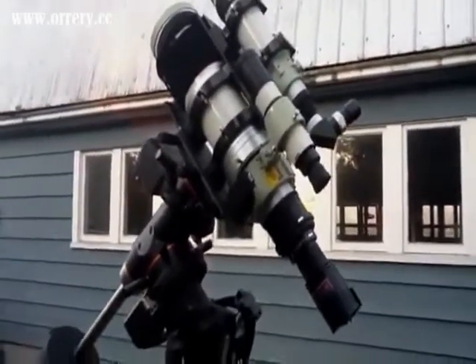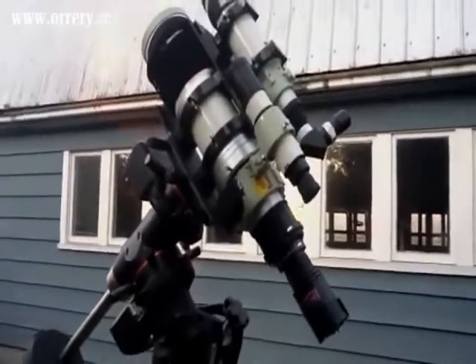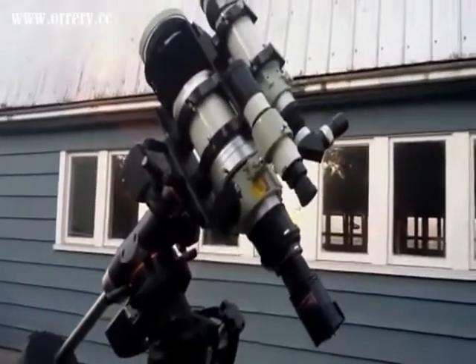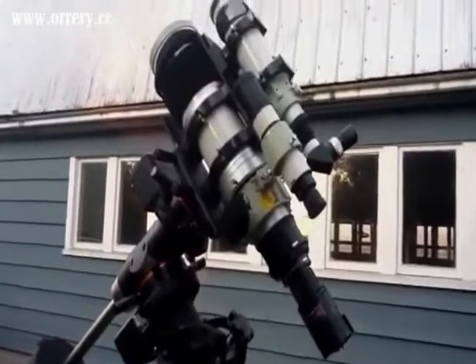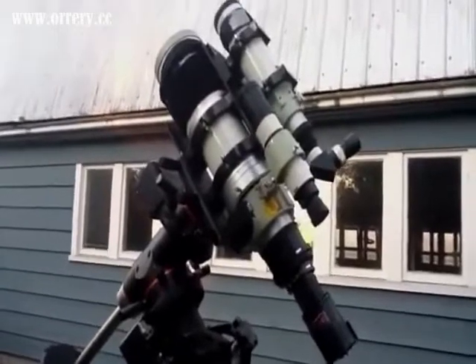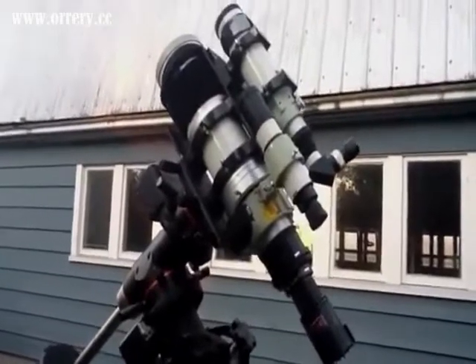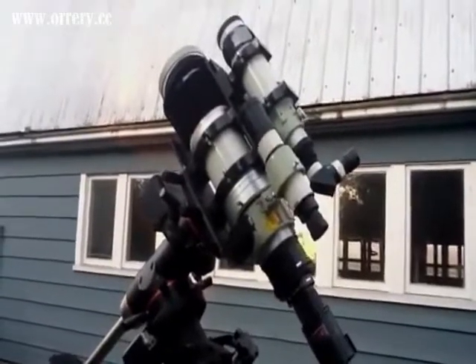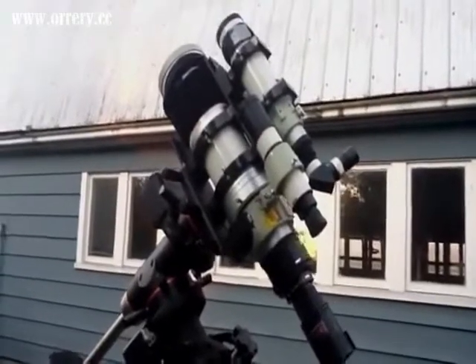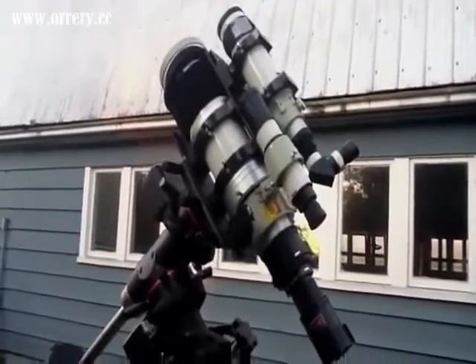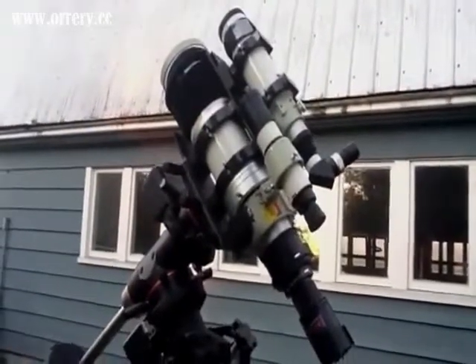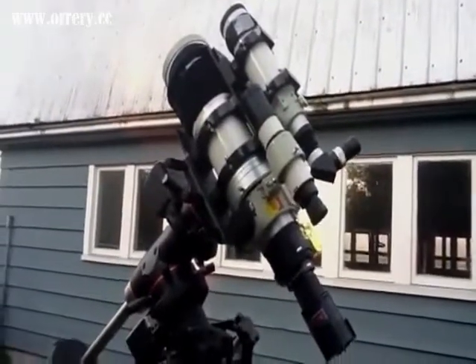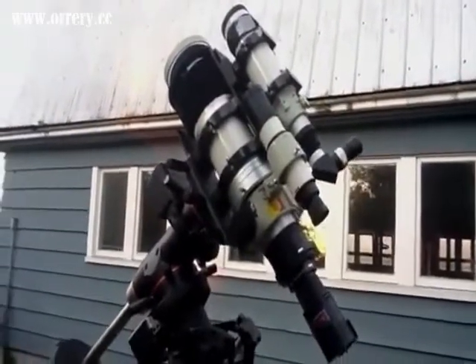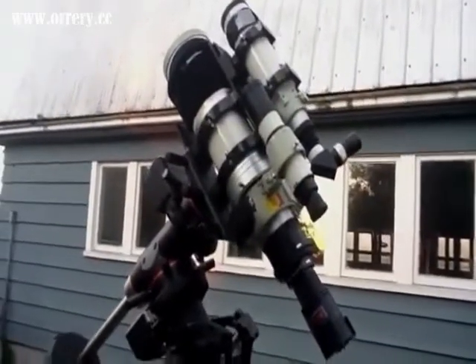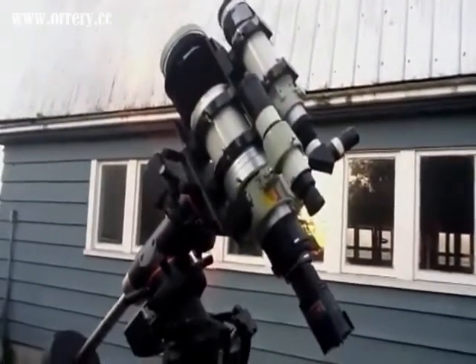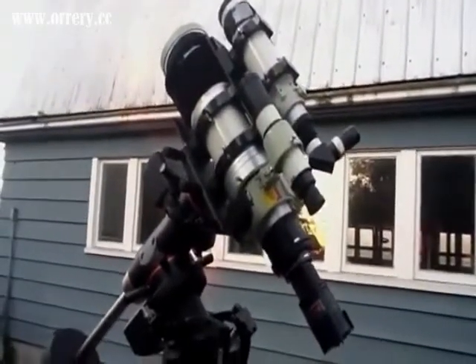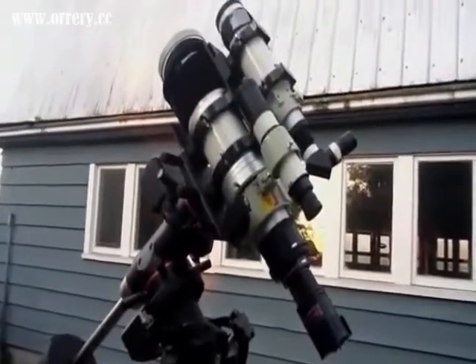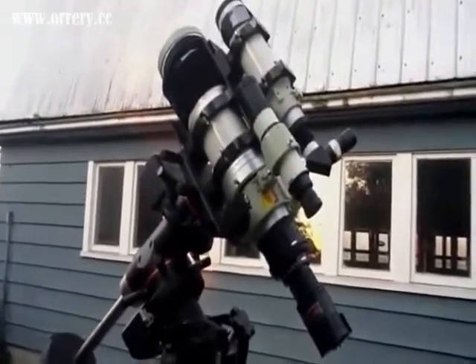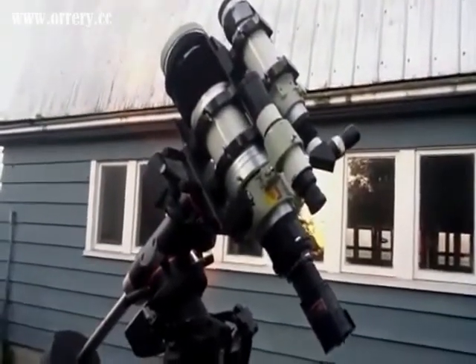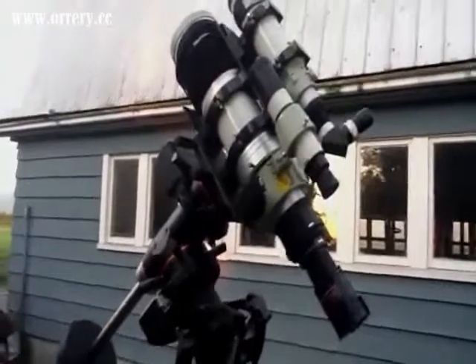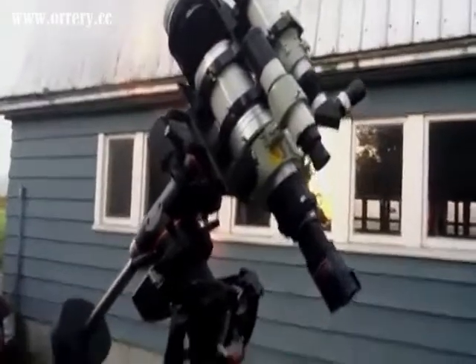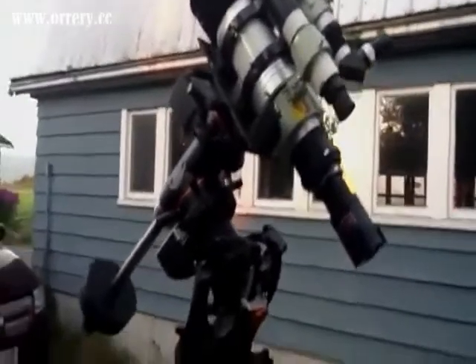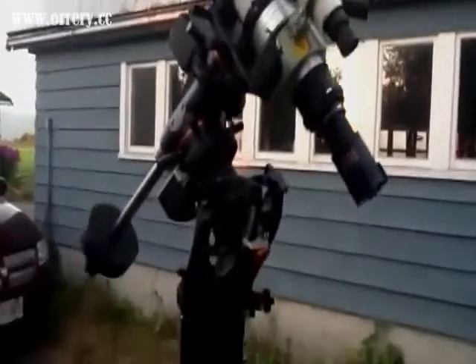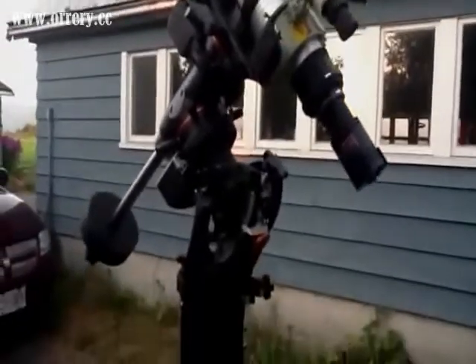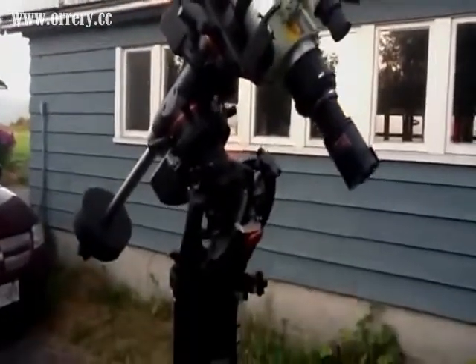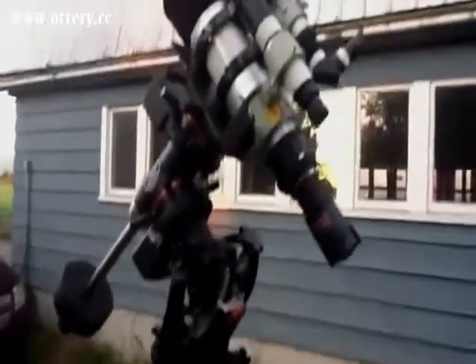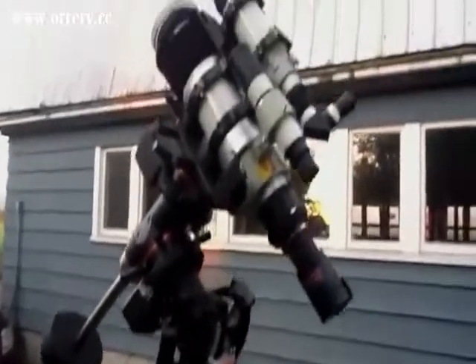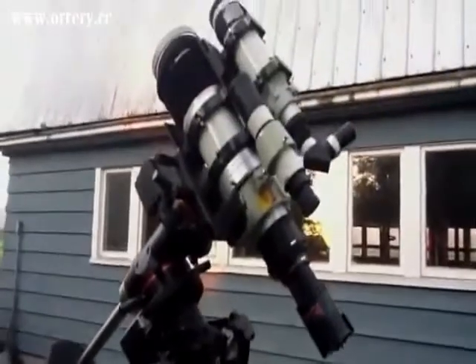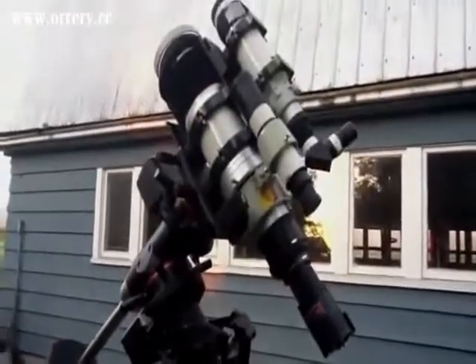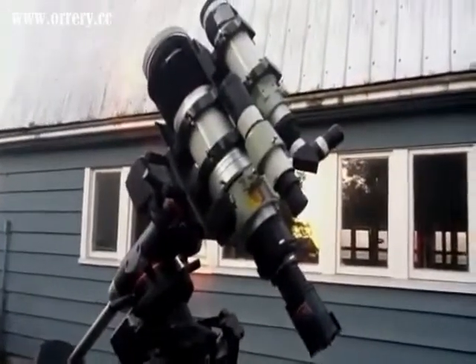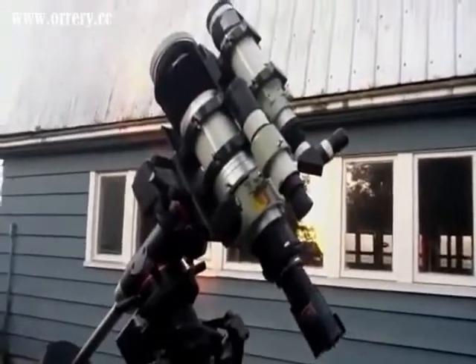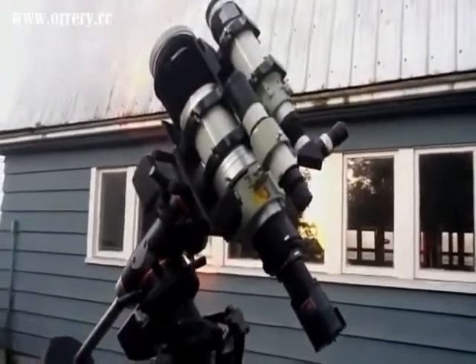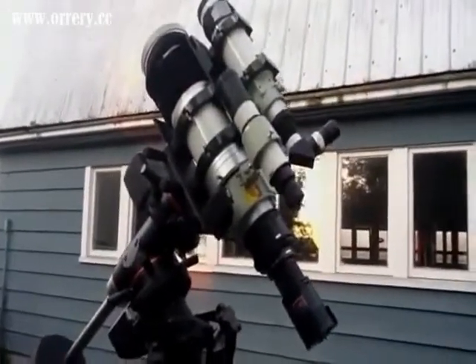So let's now connect all the cables and get this thing powered up. This is a completely robotic telescope here, so it's pretty cool when it starts moving around.